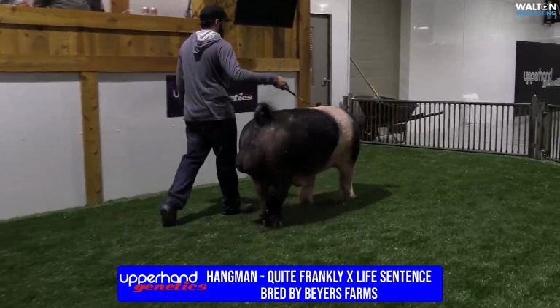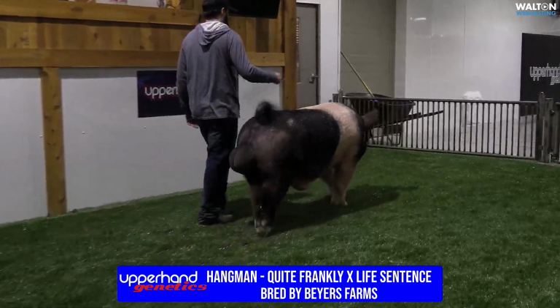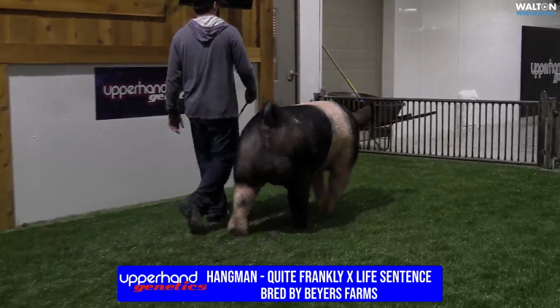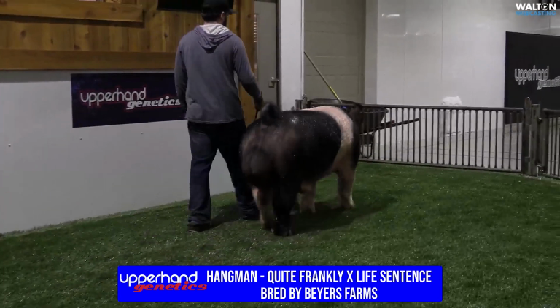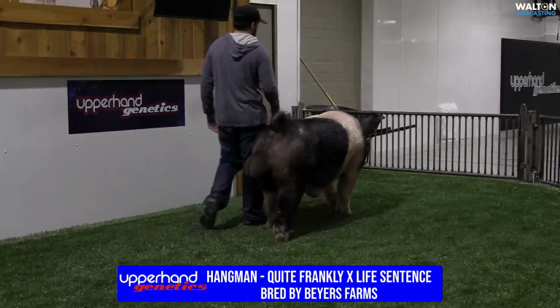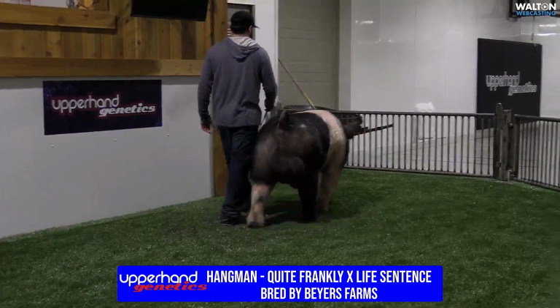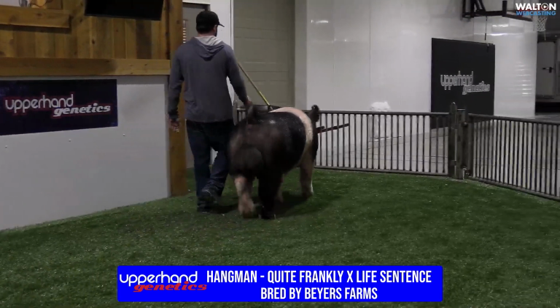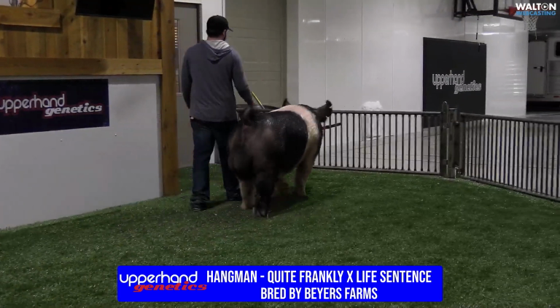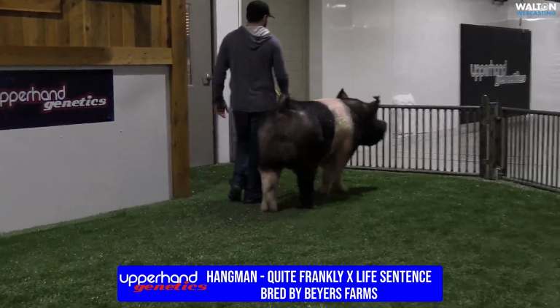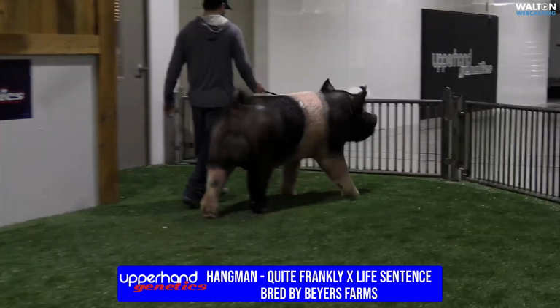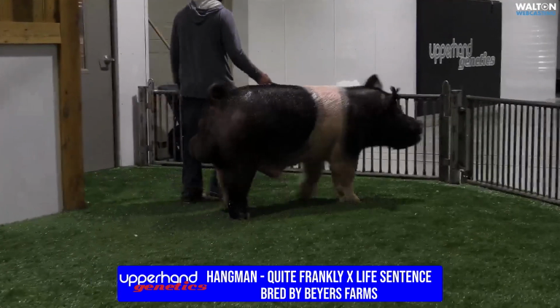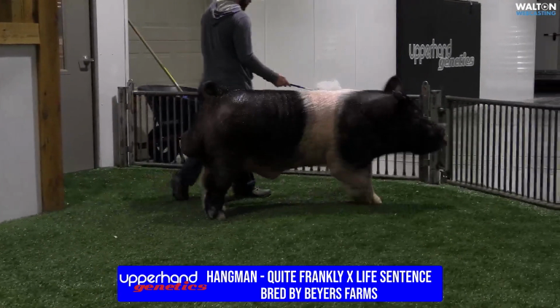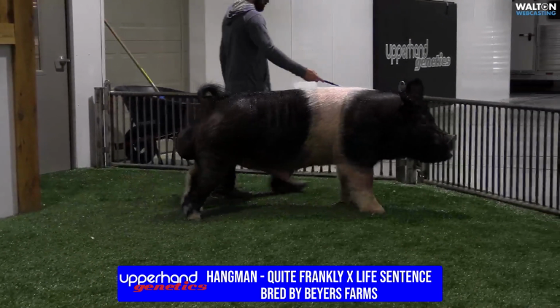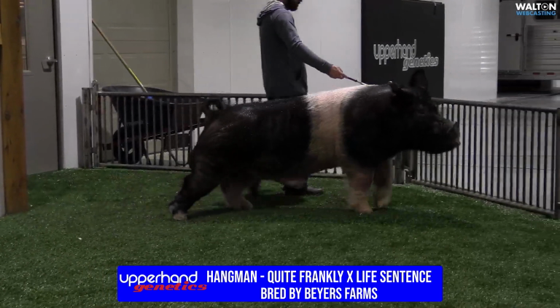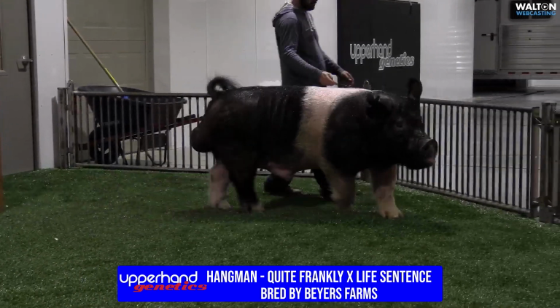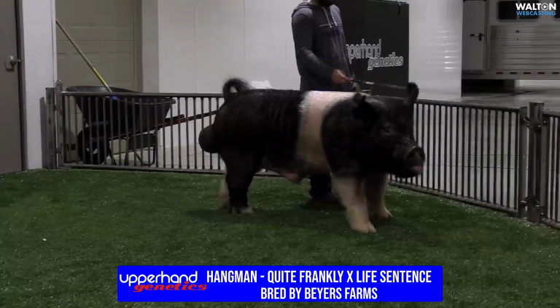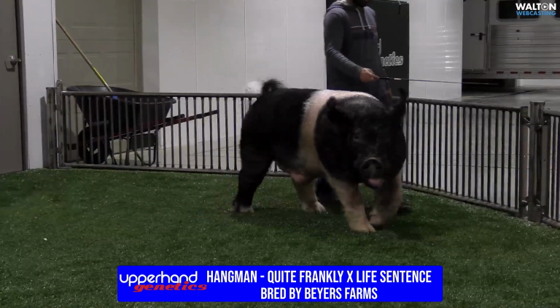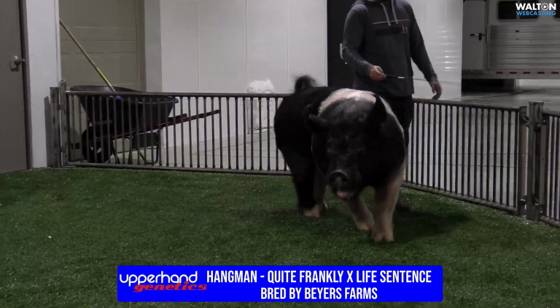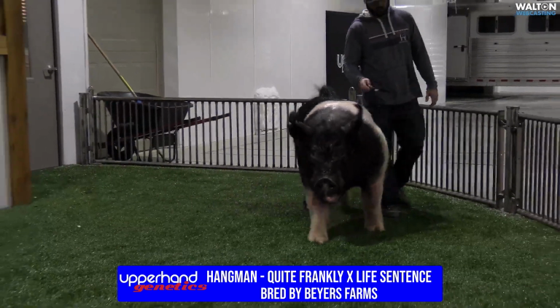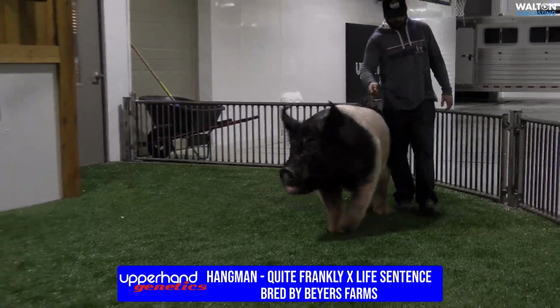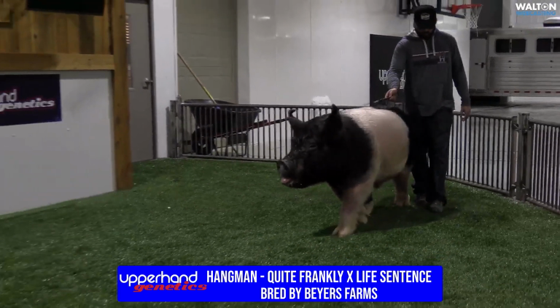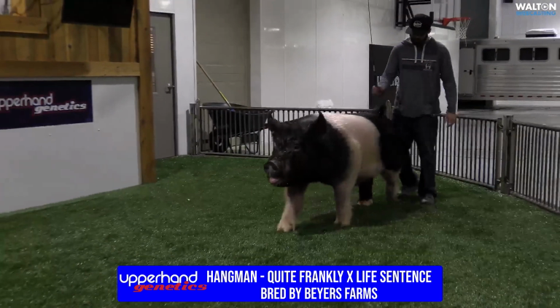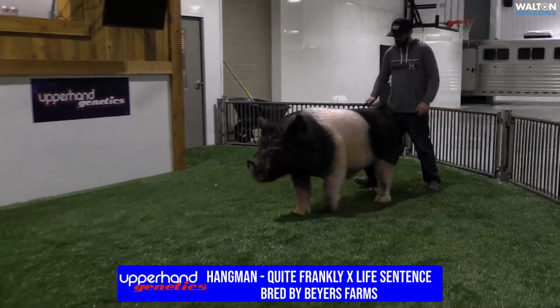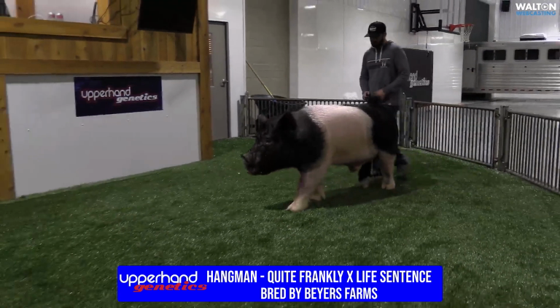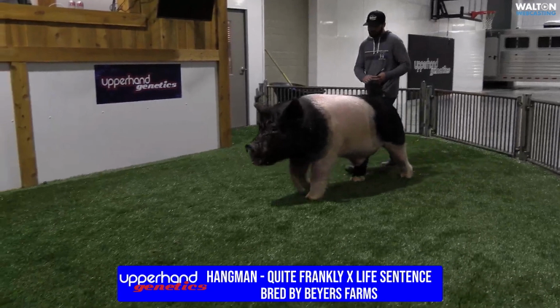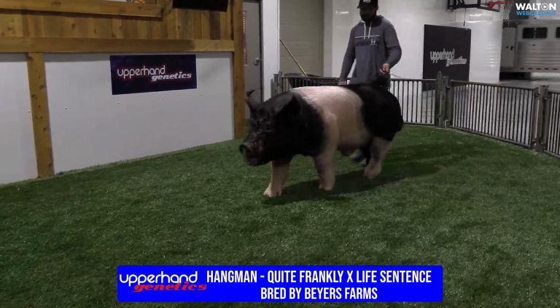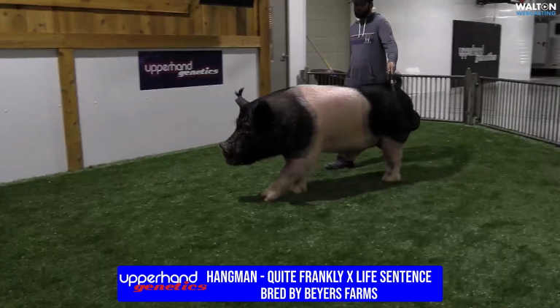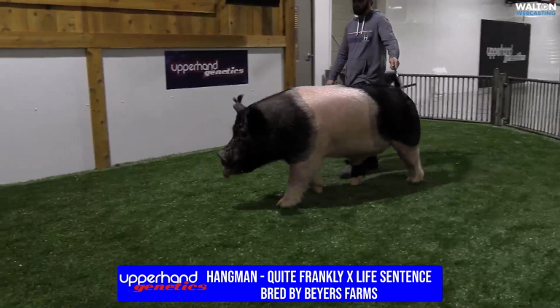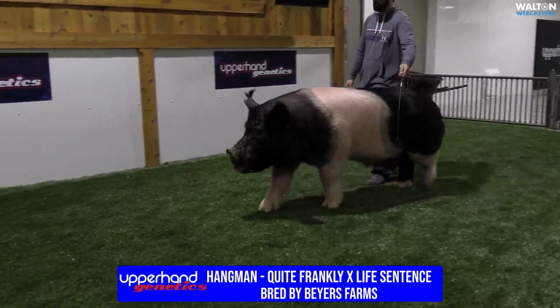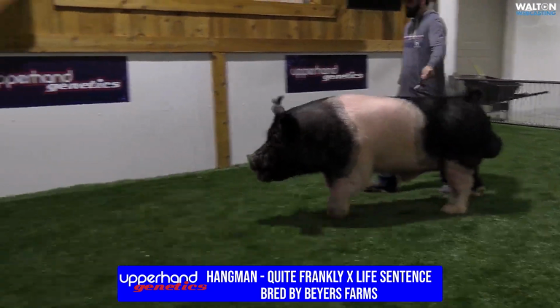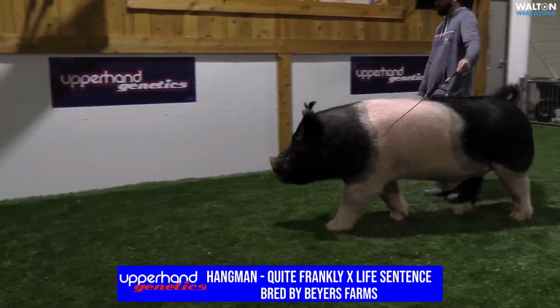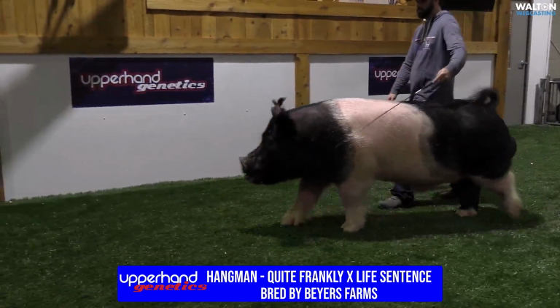This hog probably needs taking a muscle, and when he does get taking a muscle it works out pretty well. Look — design, balance, heaviness to structure — take him a little bit more and it works pretty good.